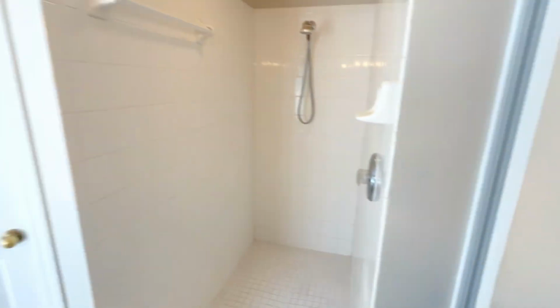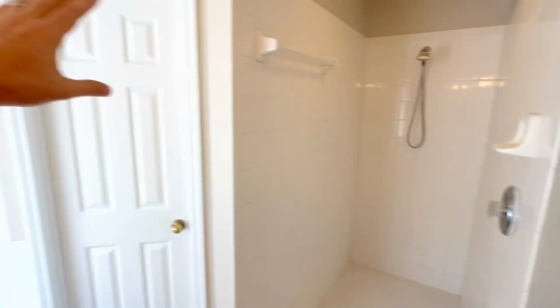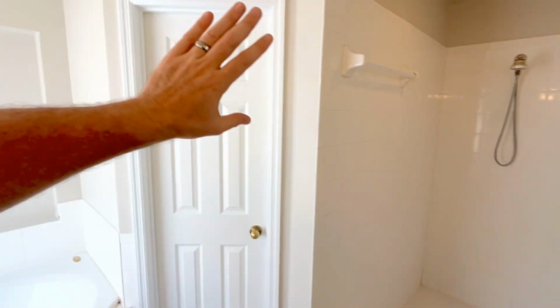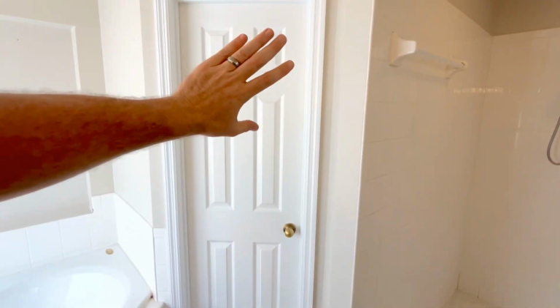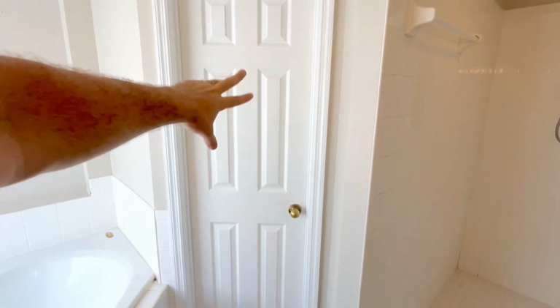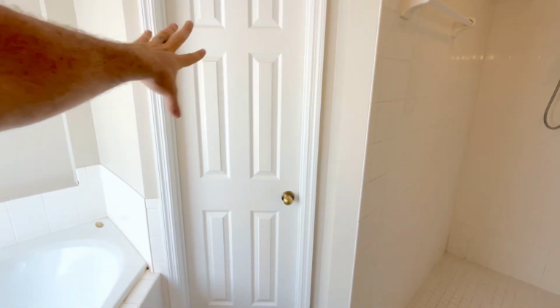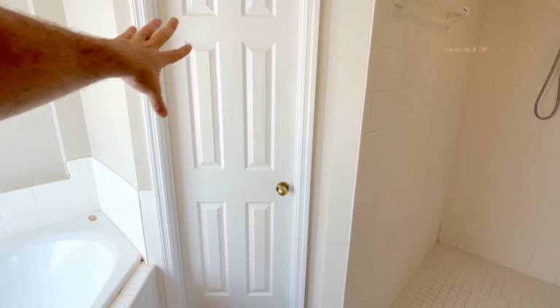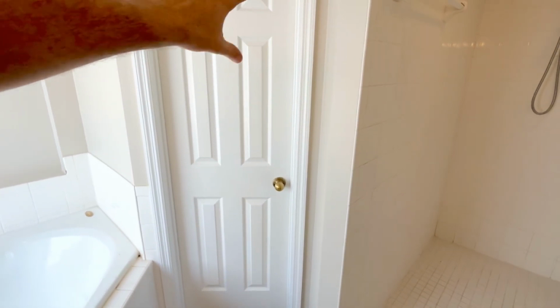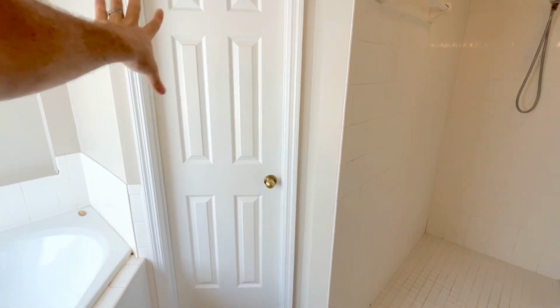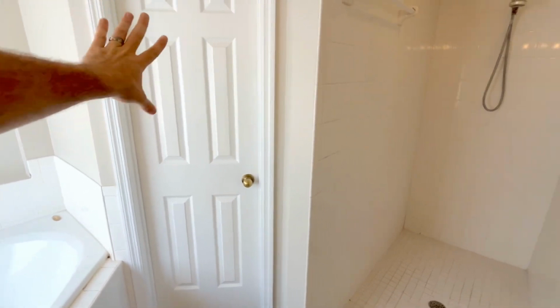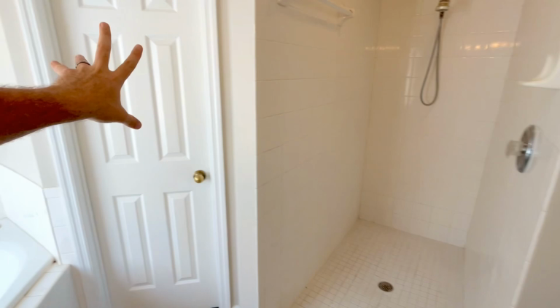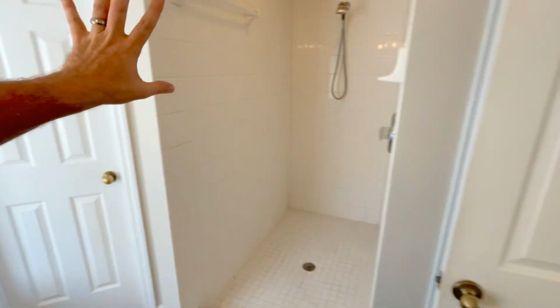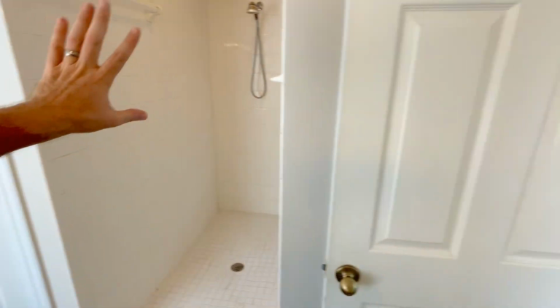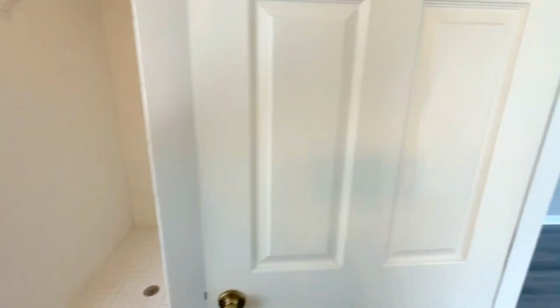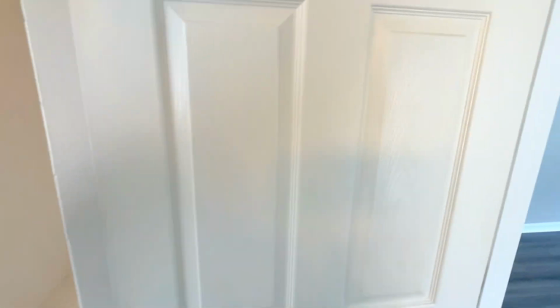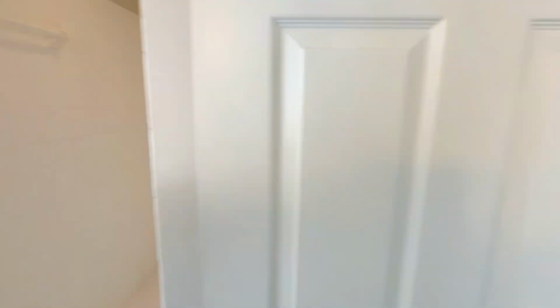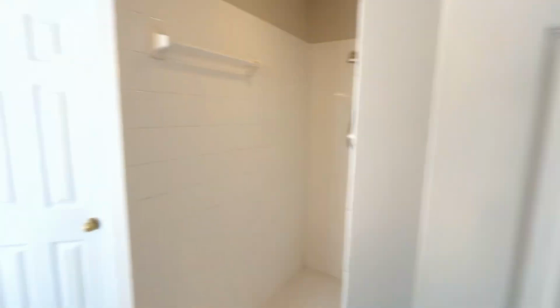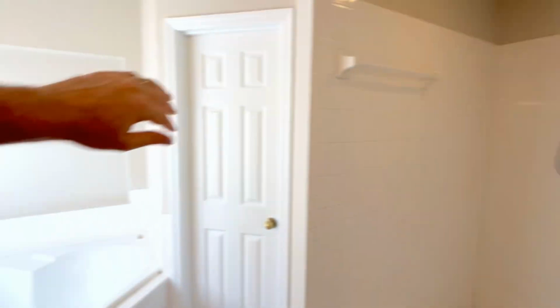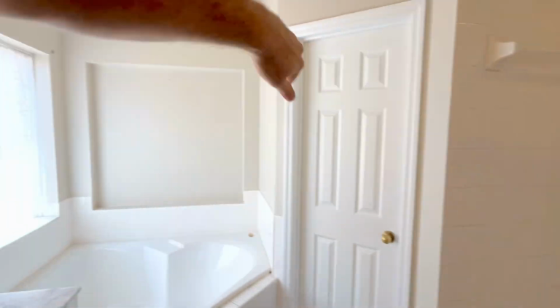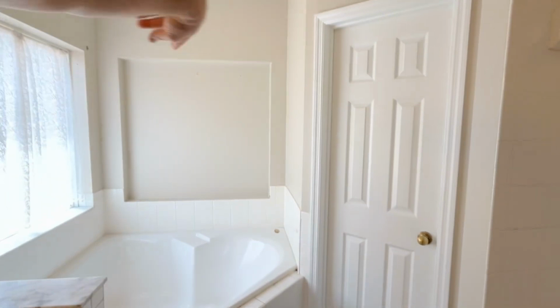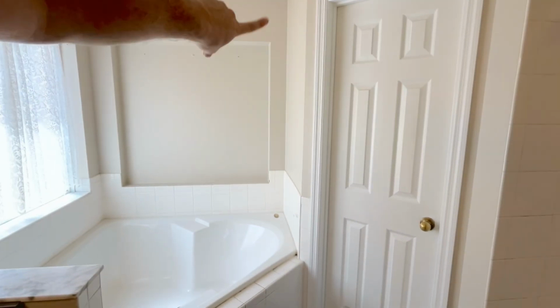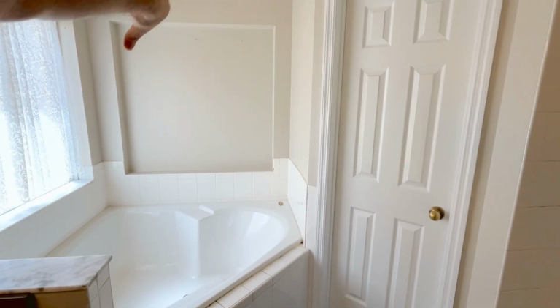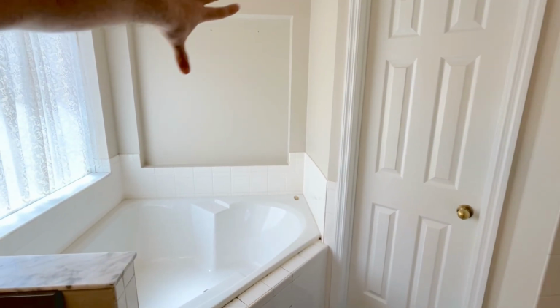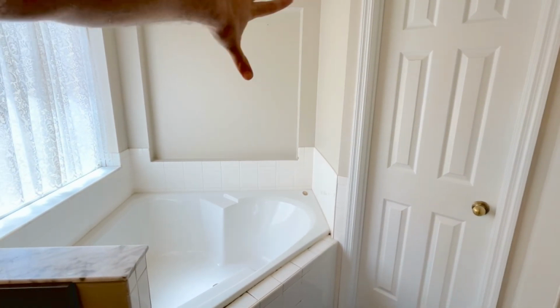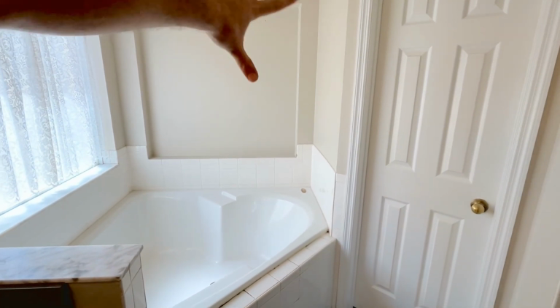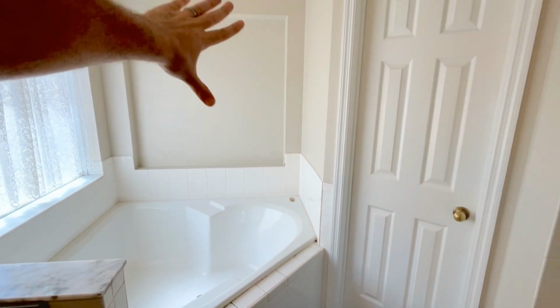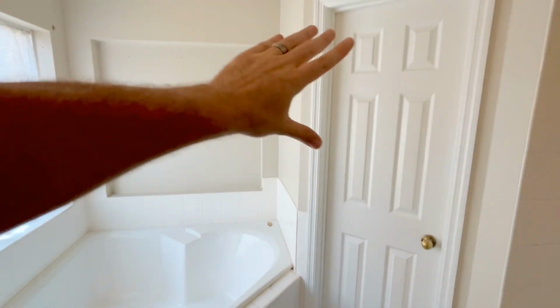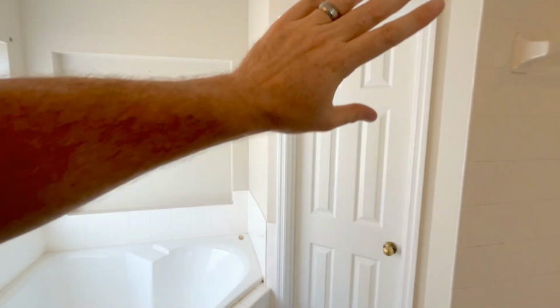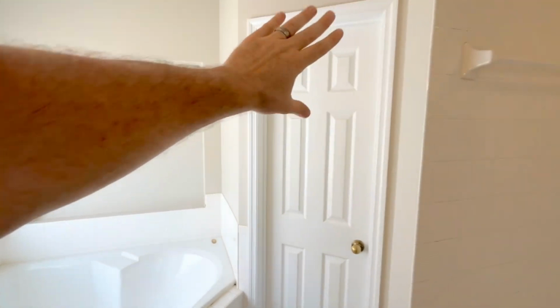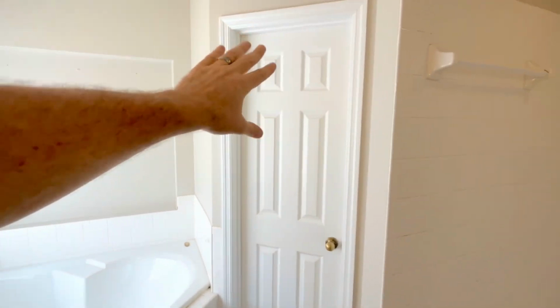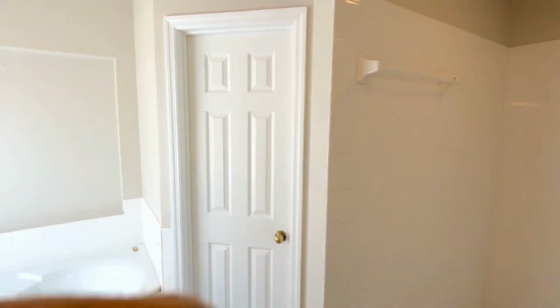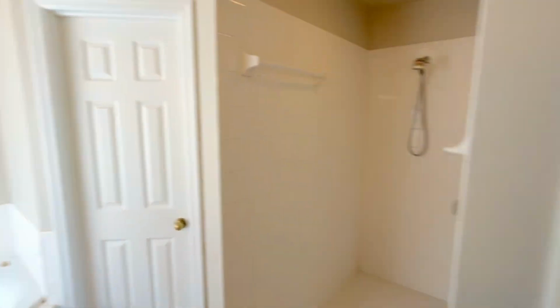They're doing some work in the closet so we're not going to show you that, but it's a really good size — it actually wraps around and there's a closet back there as well. It goes really deep; it's a good size.